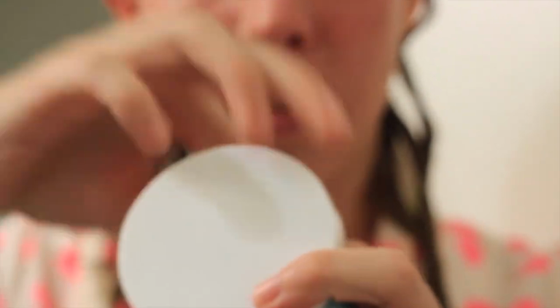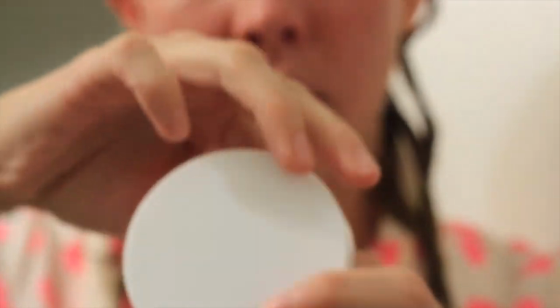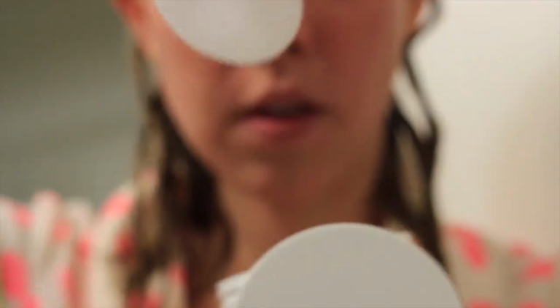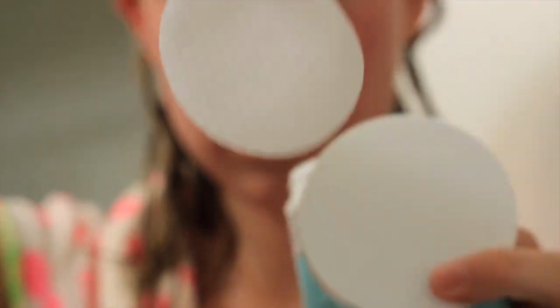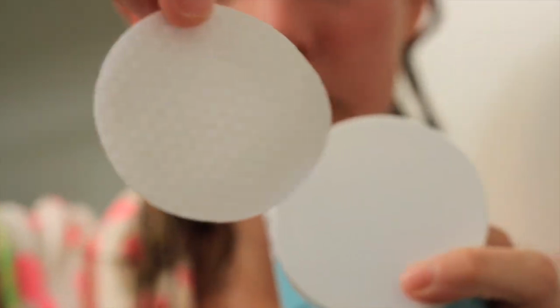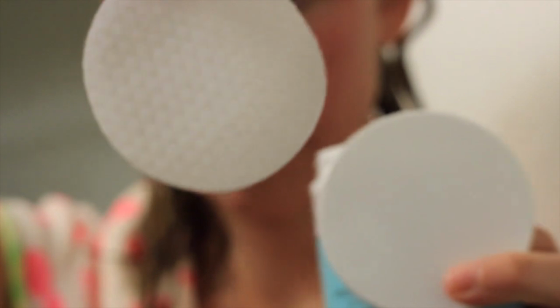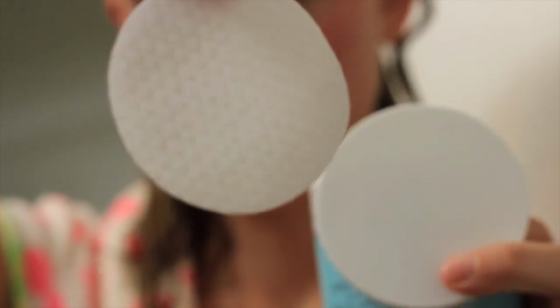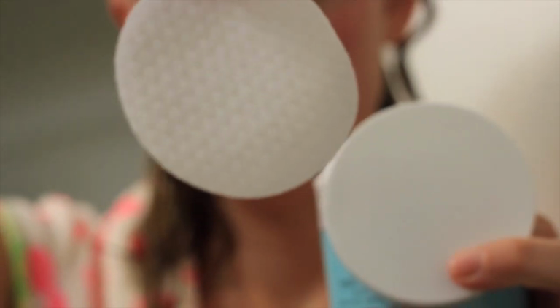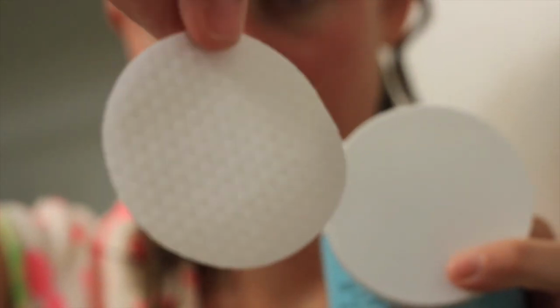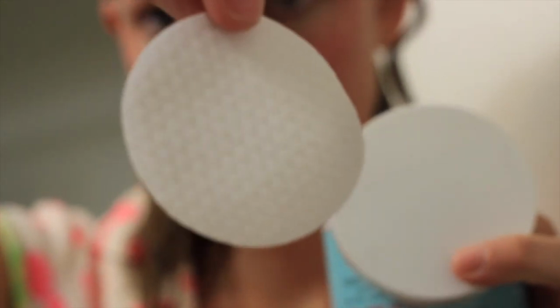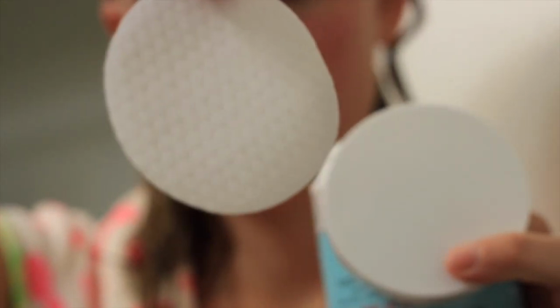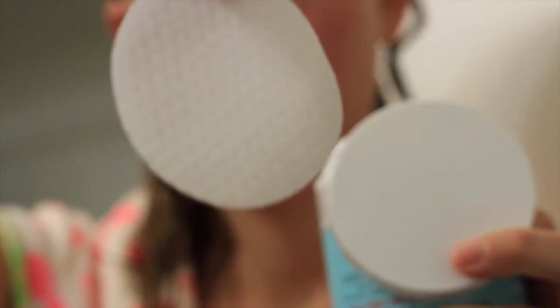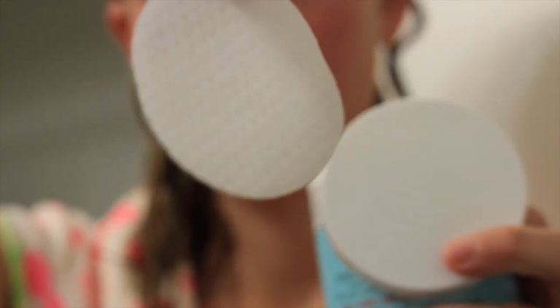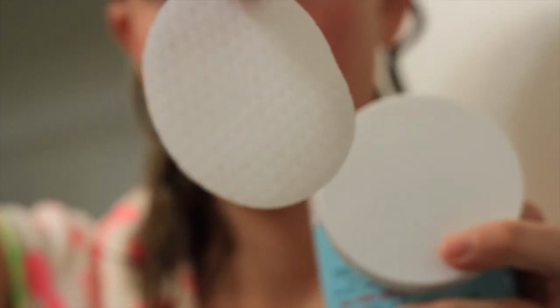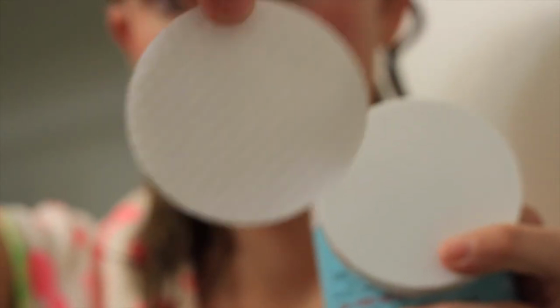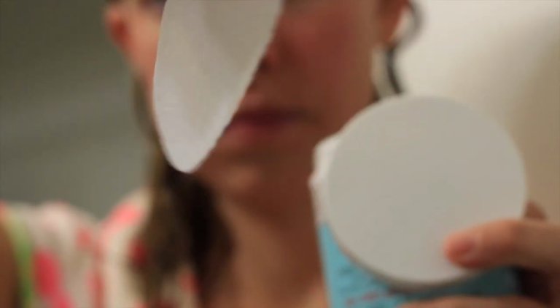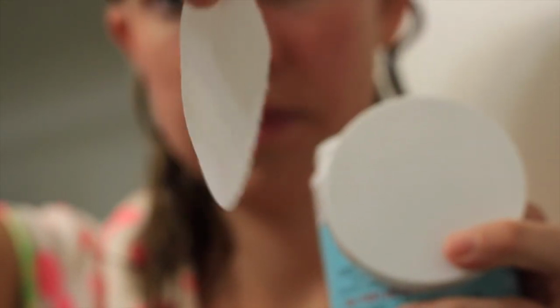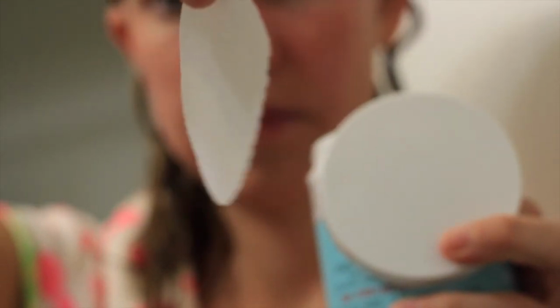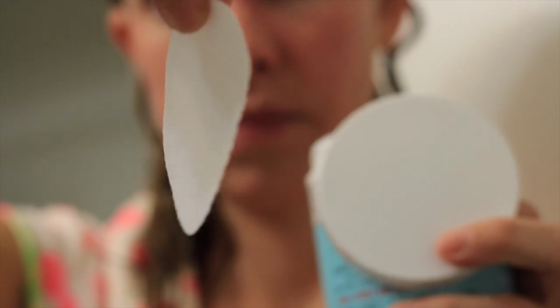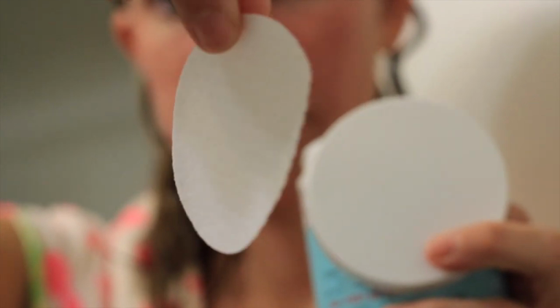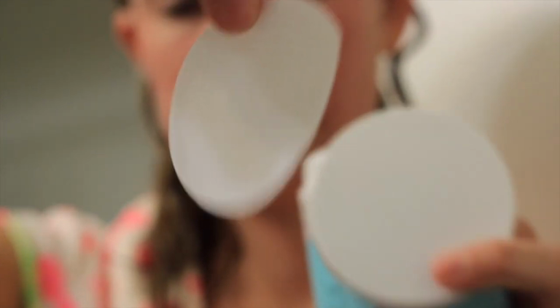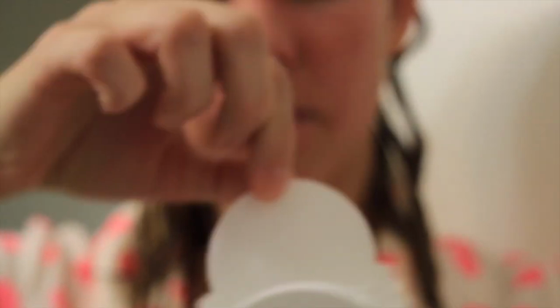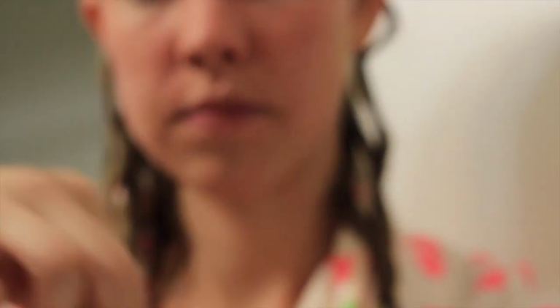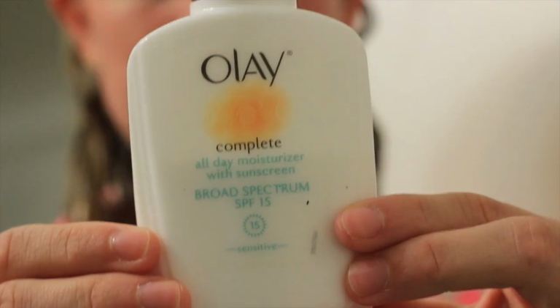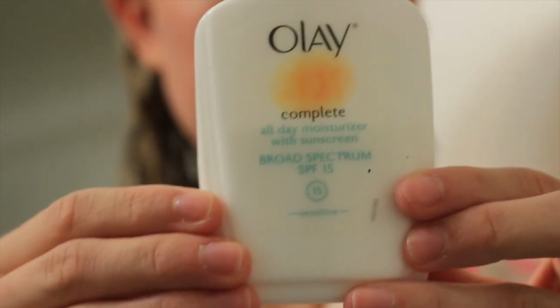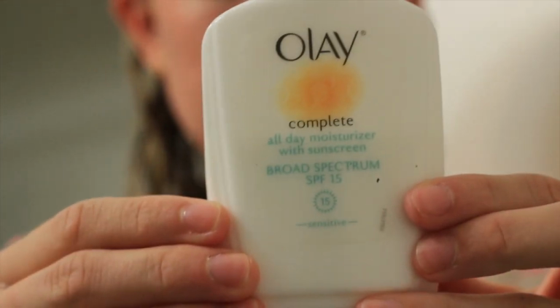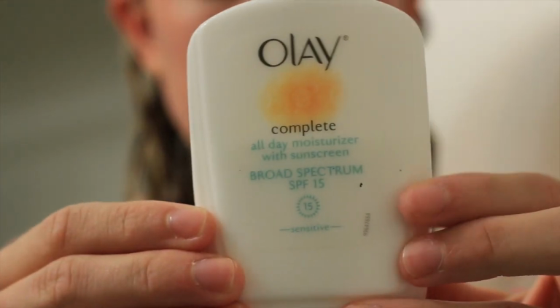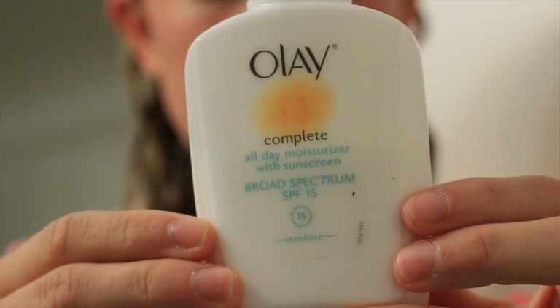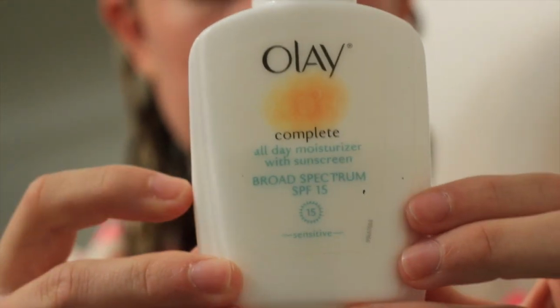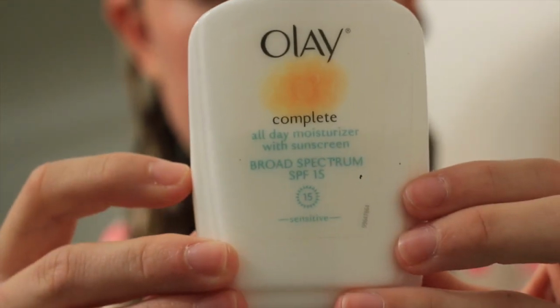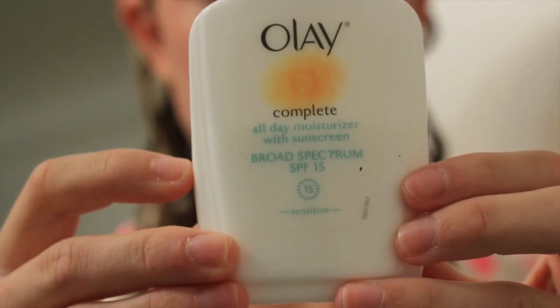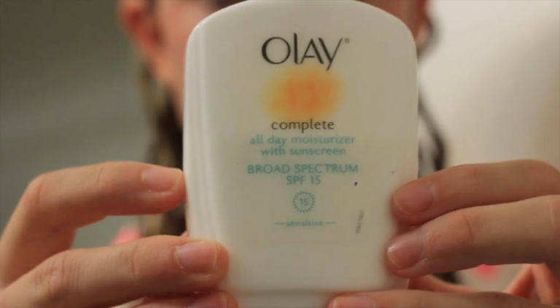The biggest difference in my skin I feel like has come from these Facial Radiance Pads. There are 60 of them and they're $30, and I got them from Sephora. I really think they made the biggest difference — they're basically a toner.